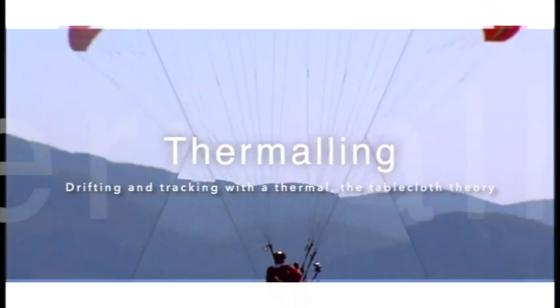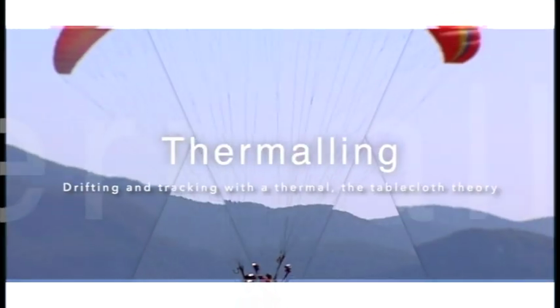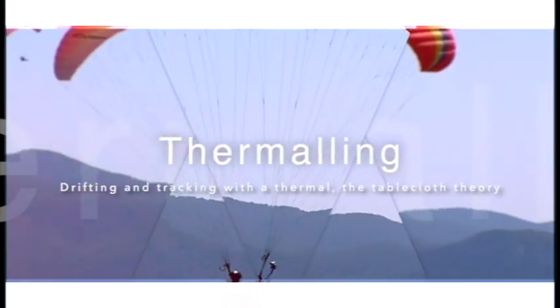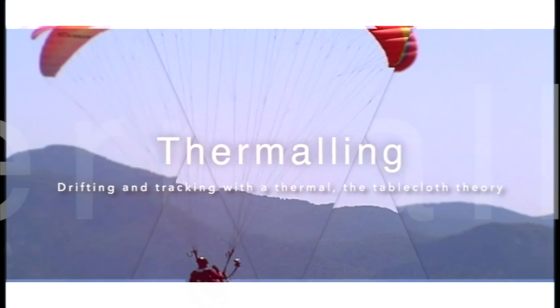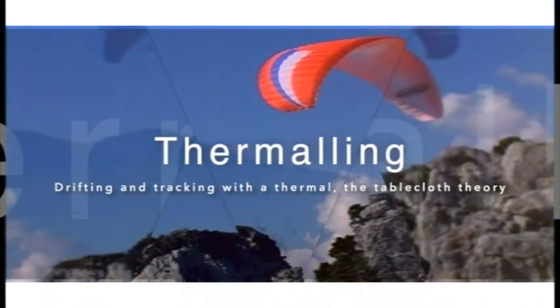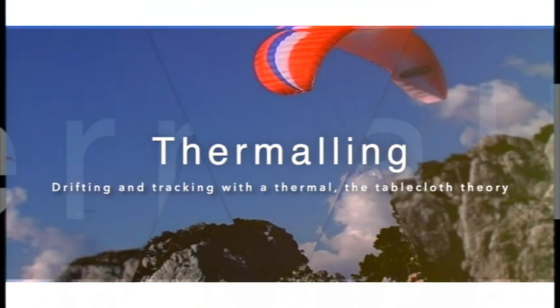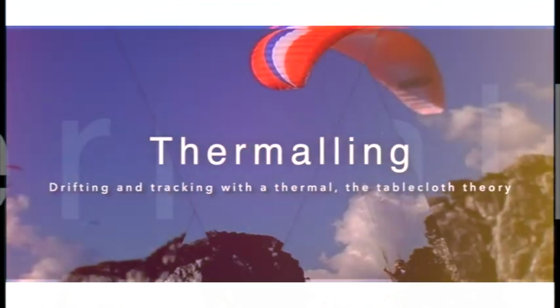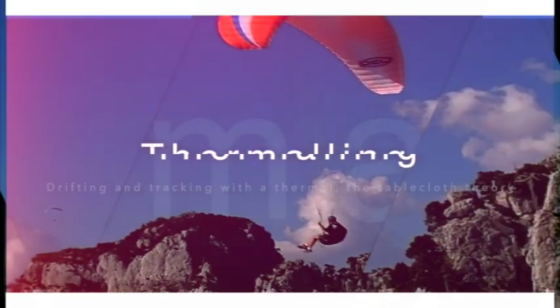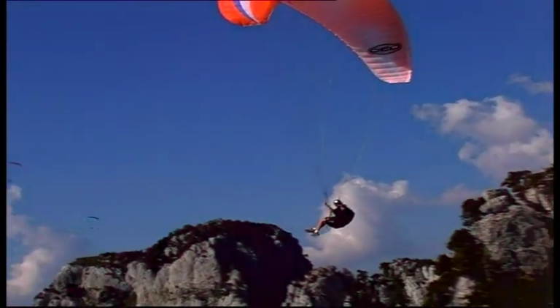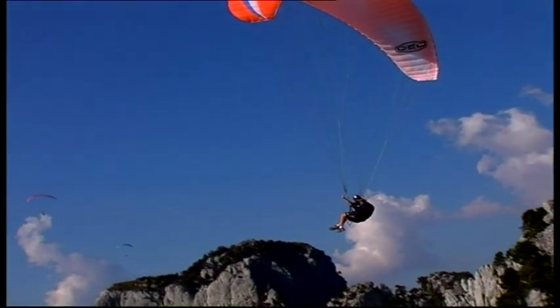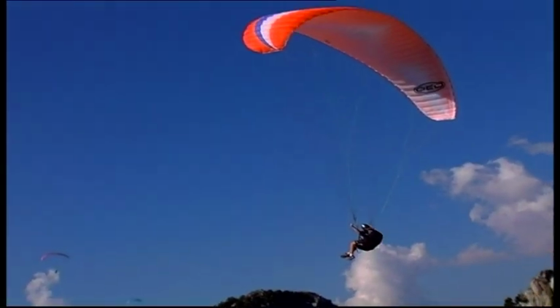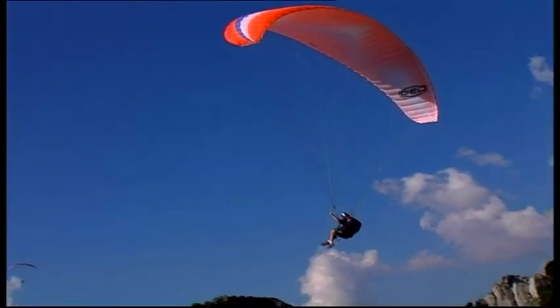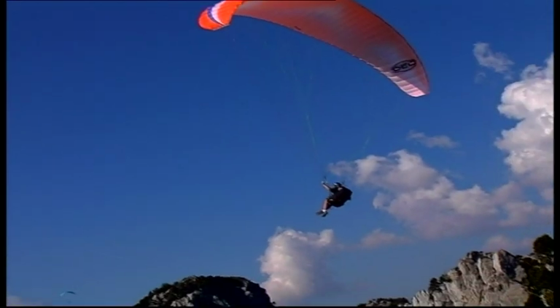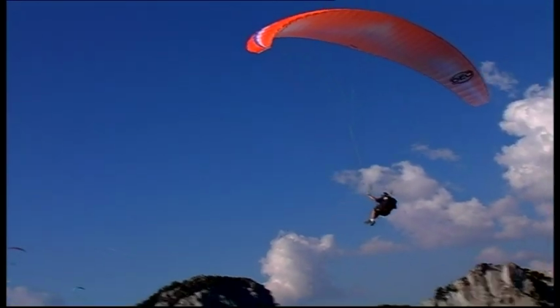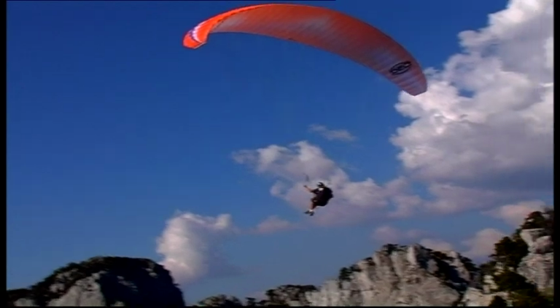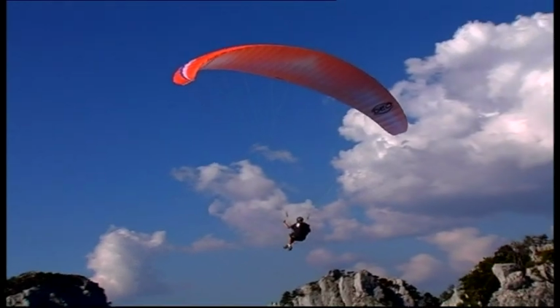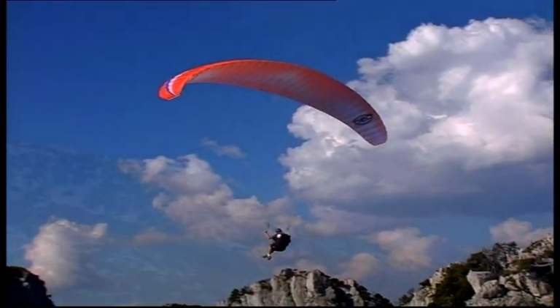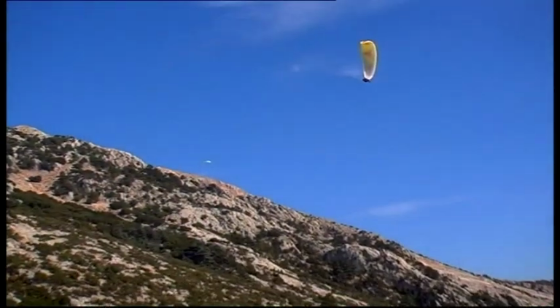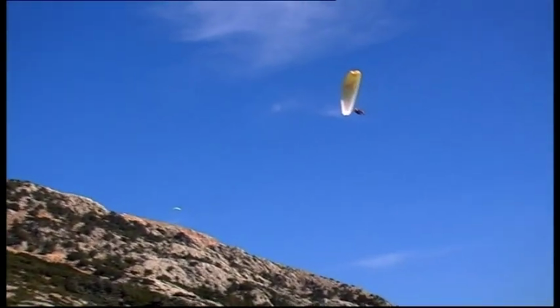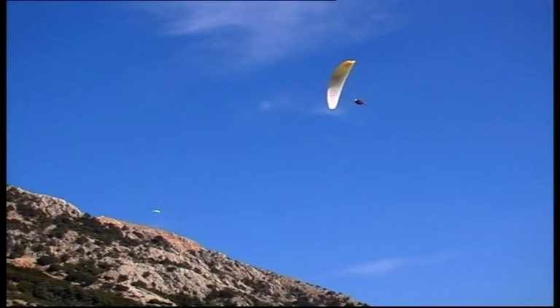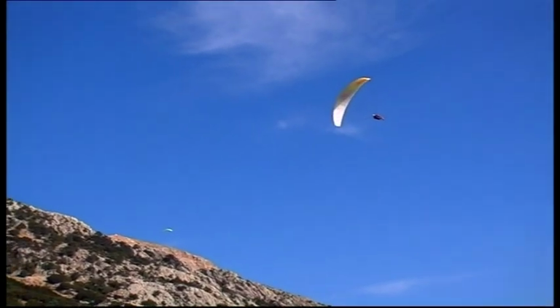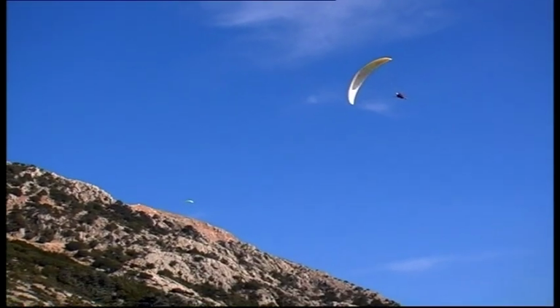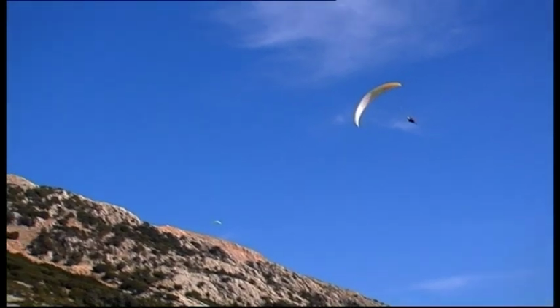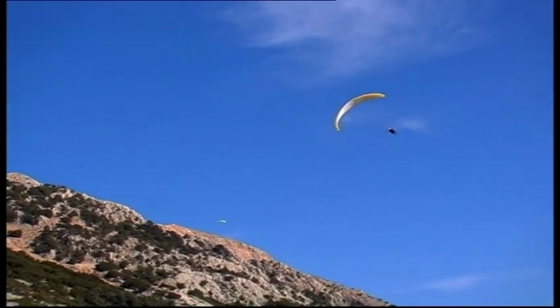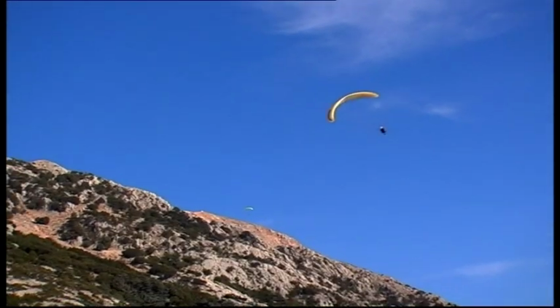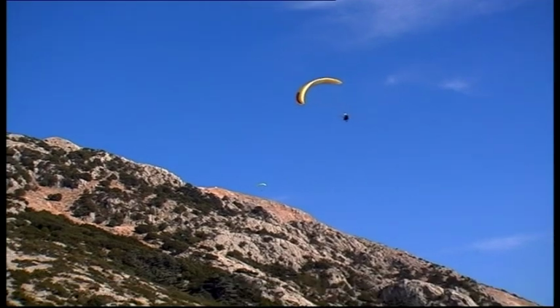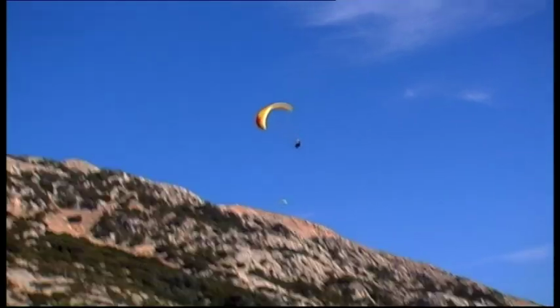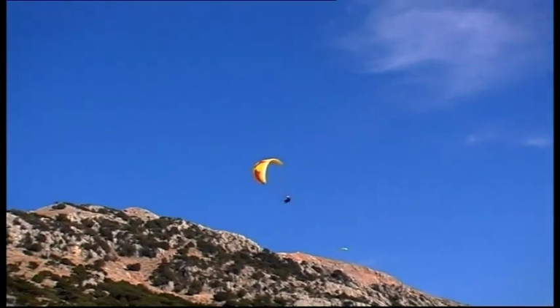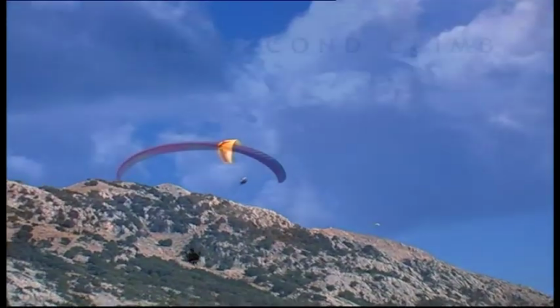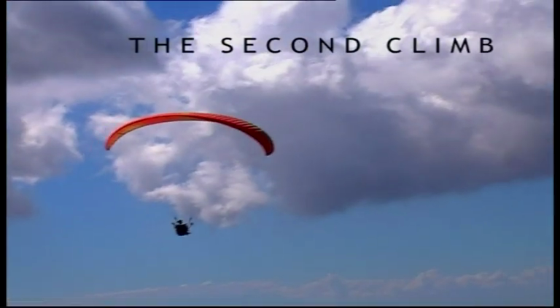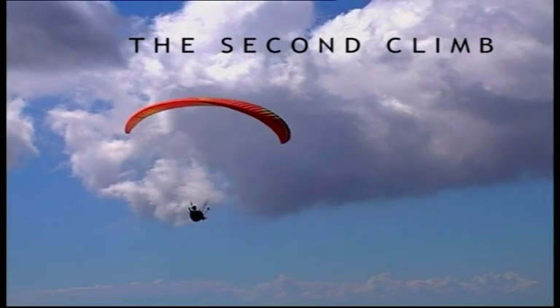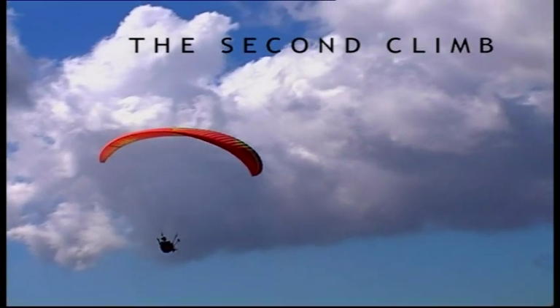If you looked at your logbooks, you'll probably notice that many of your cross-country flights end at the 20km mark. This is because you're not making the most out of your second climb. The key is arriving with the right attitude to make the most out of the lift you get.